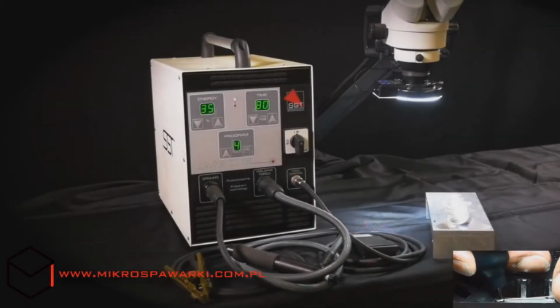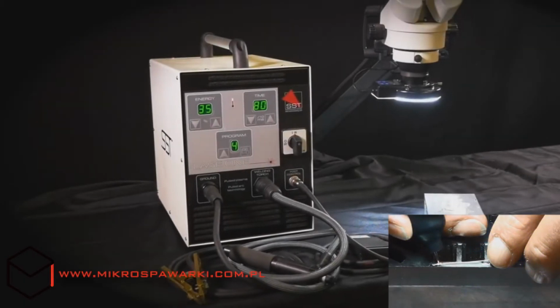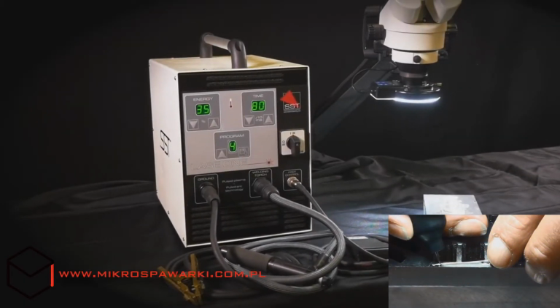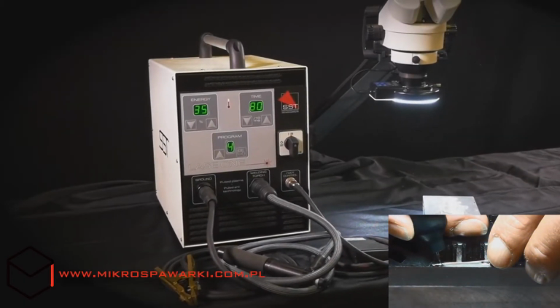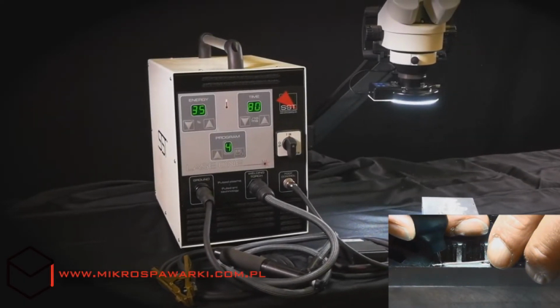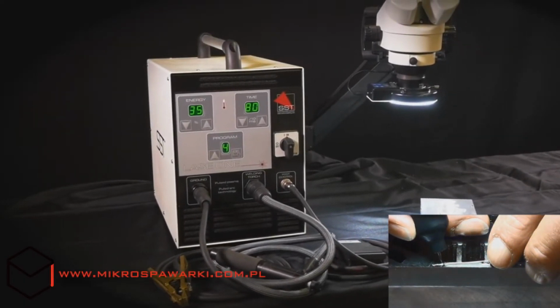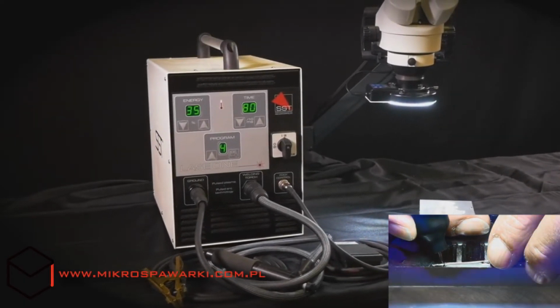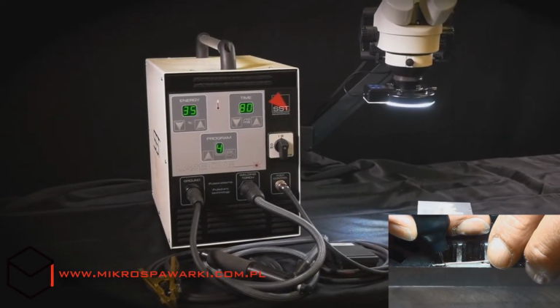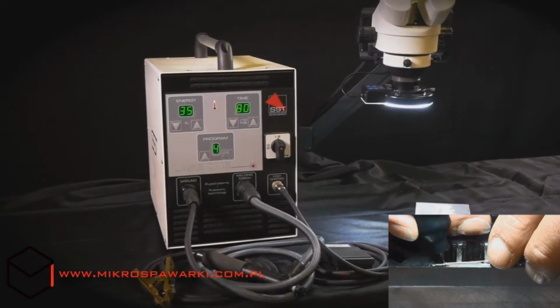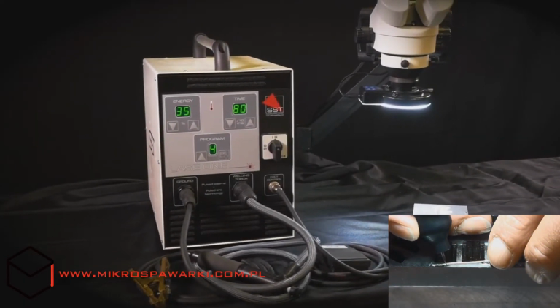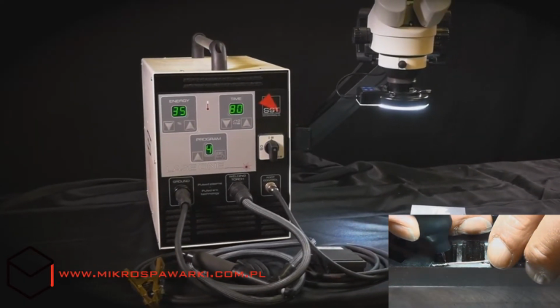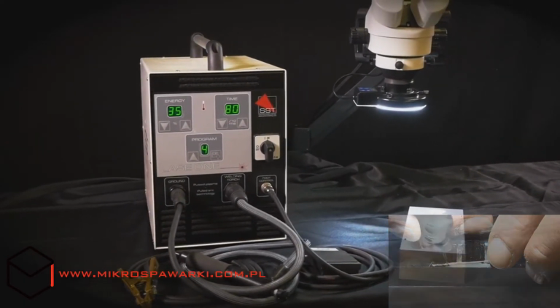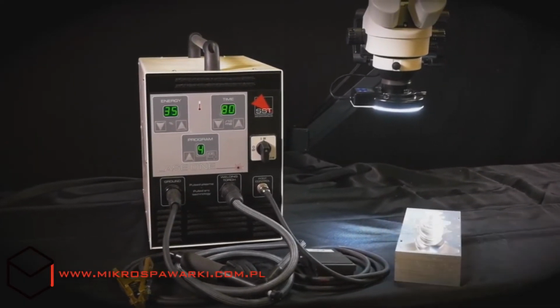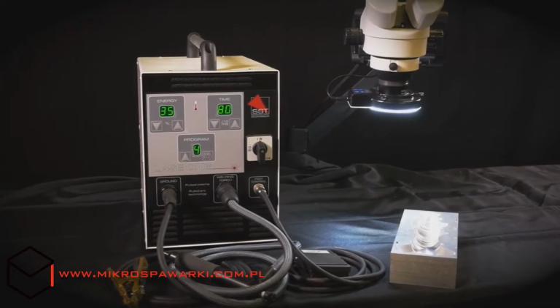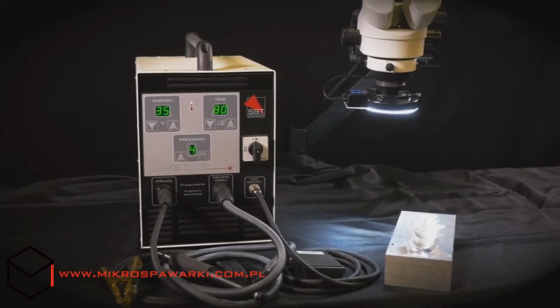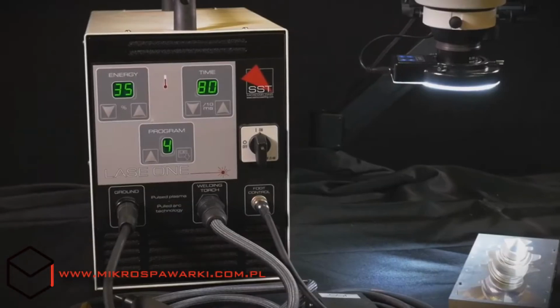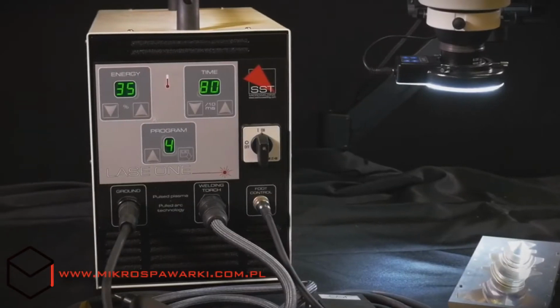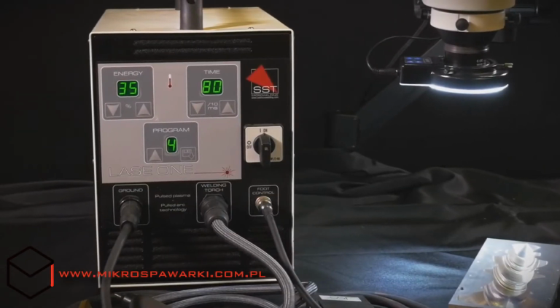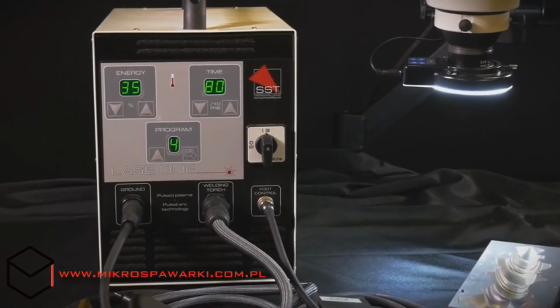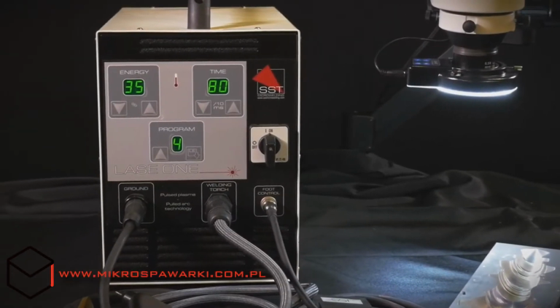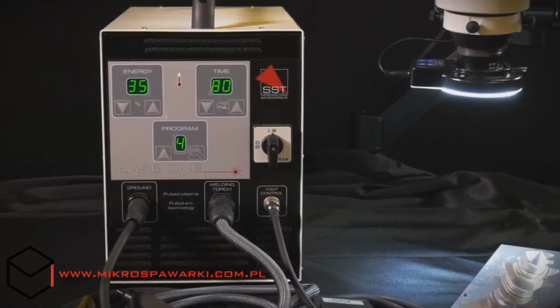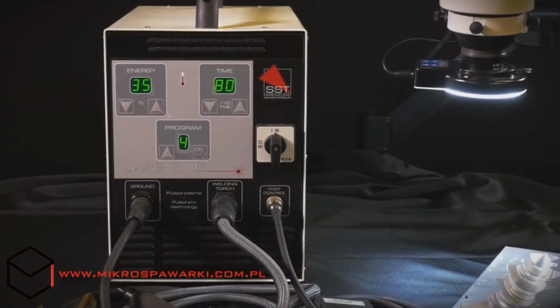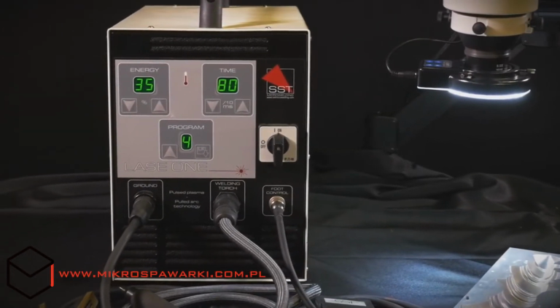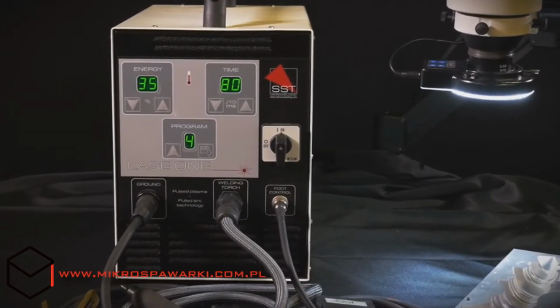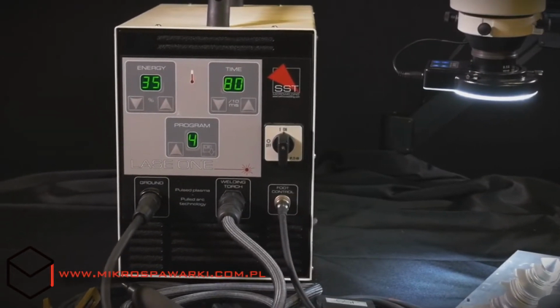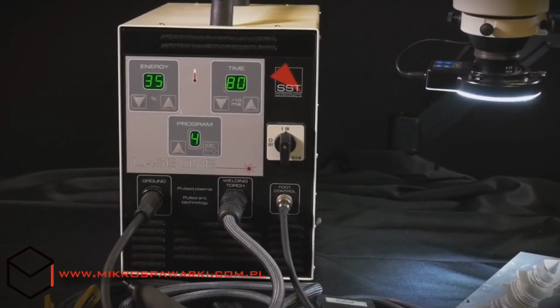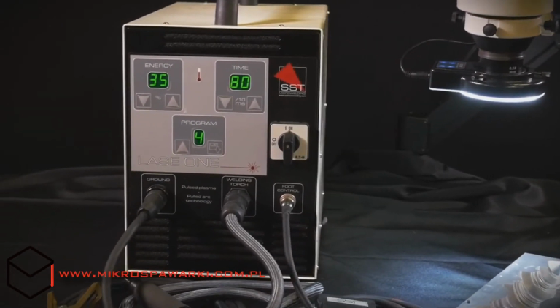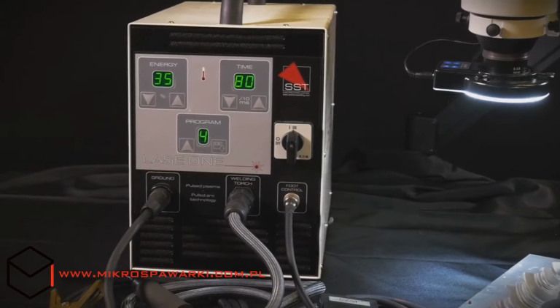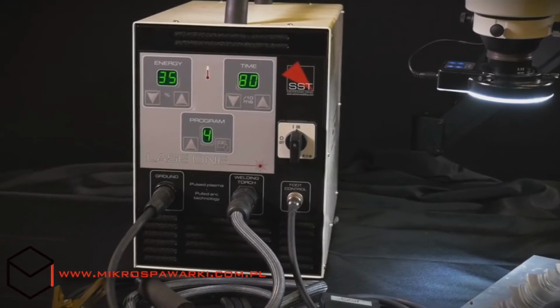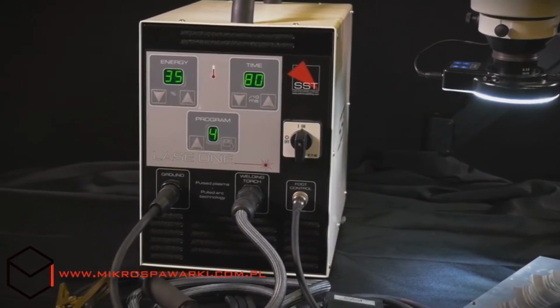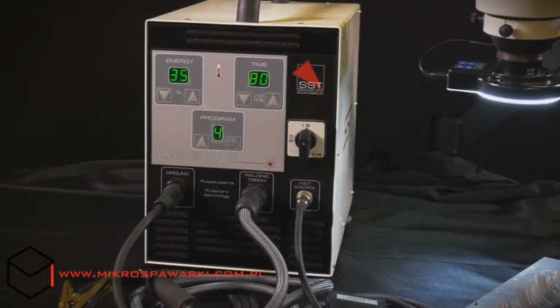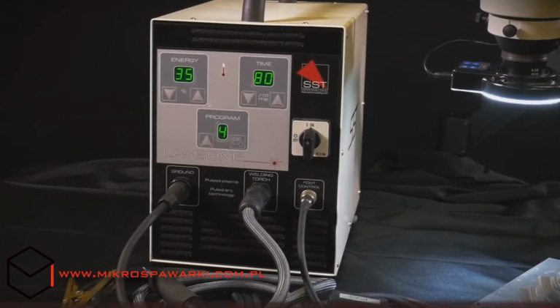Delicate surfacing, mold repair, and assembly welding could be done with a laser welder. But what if there was a better solution at a fraction of the setup time, maintenance, and especially cost?